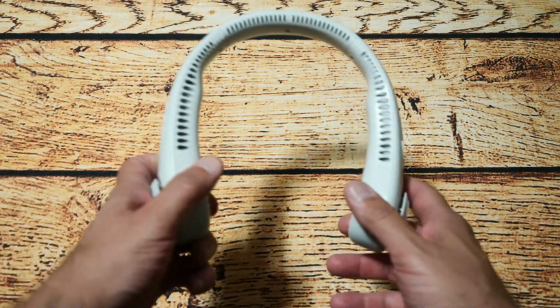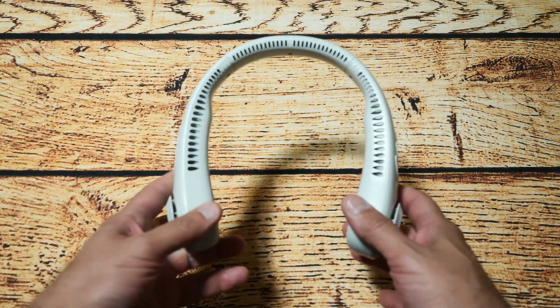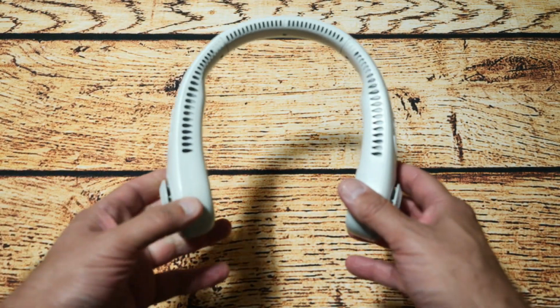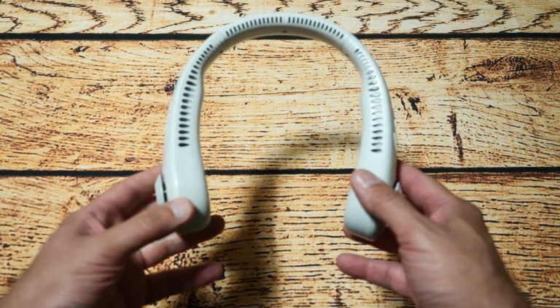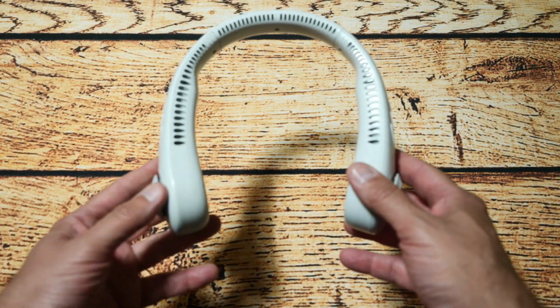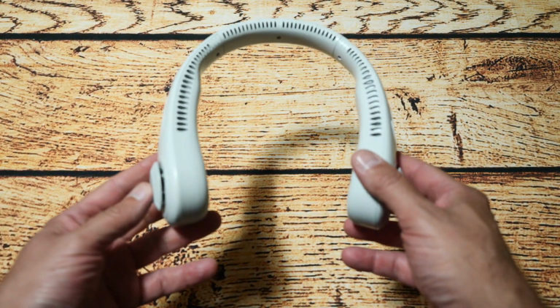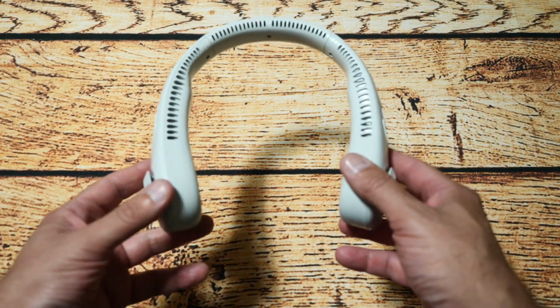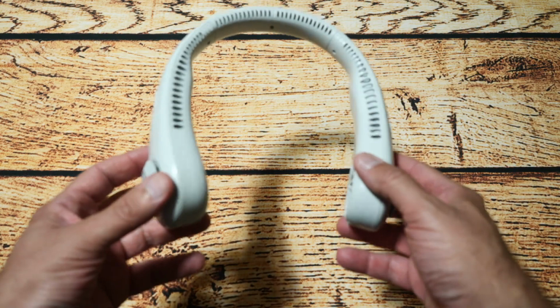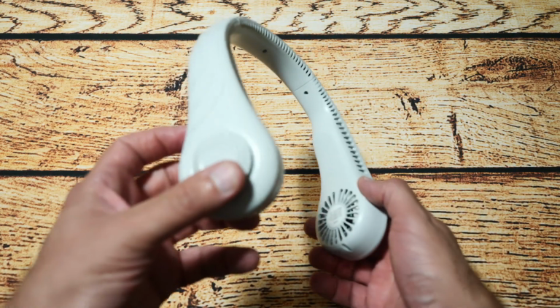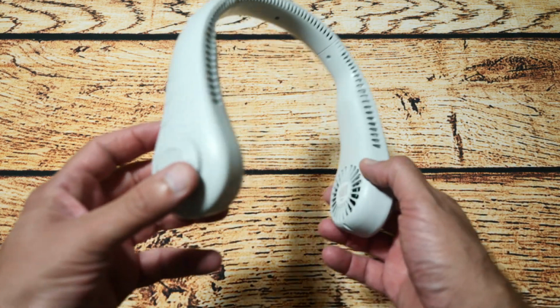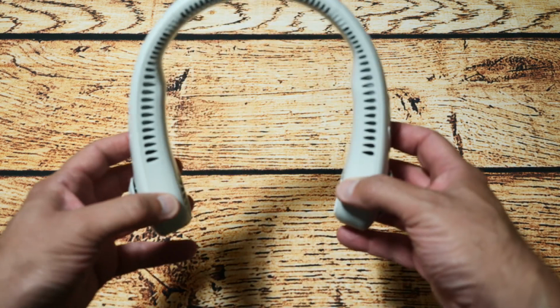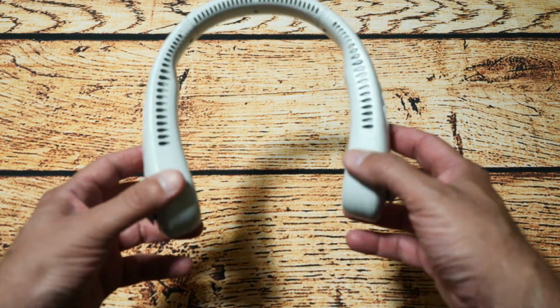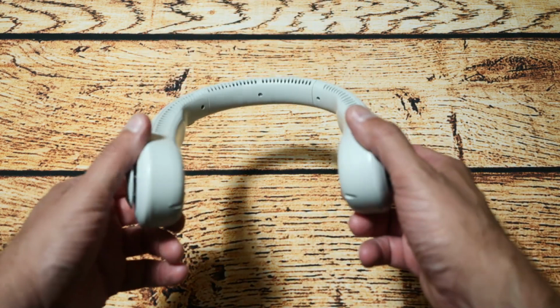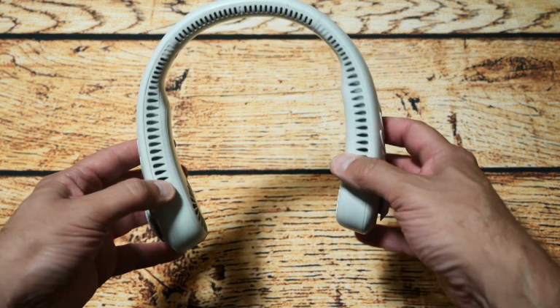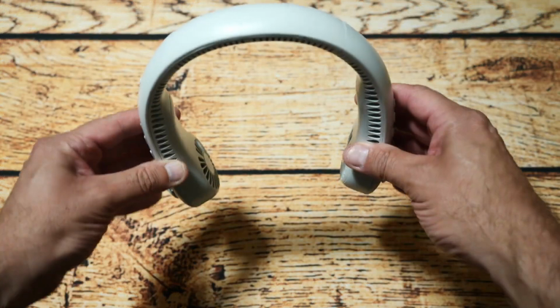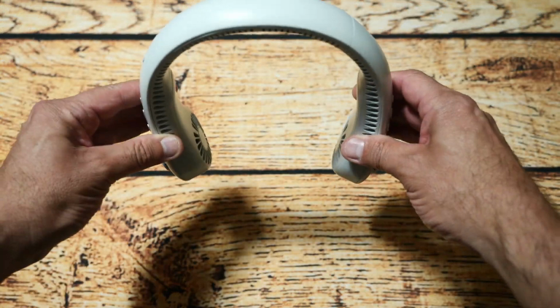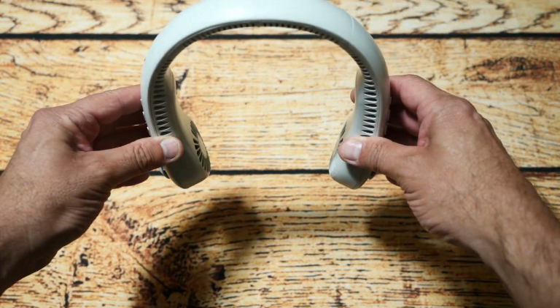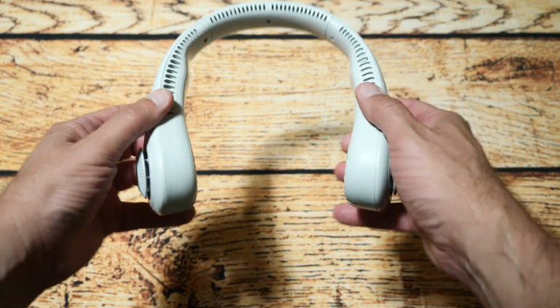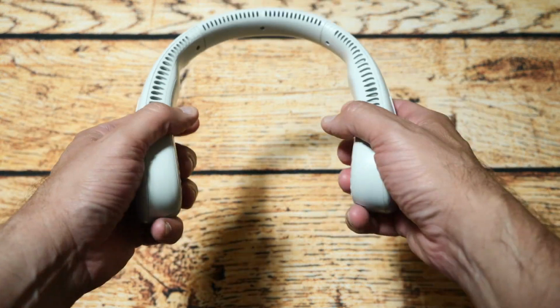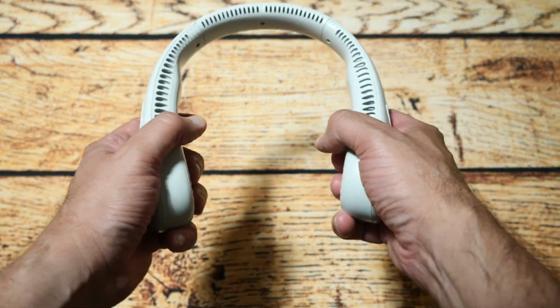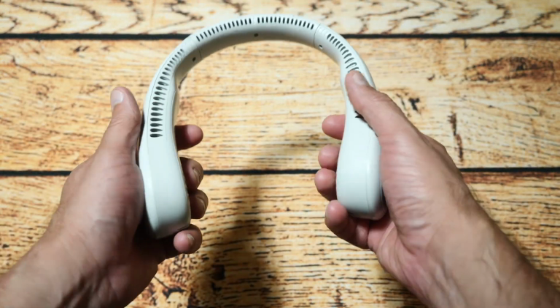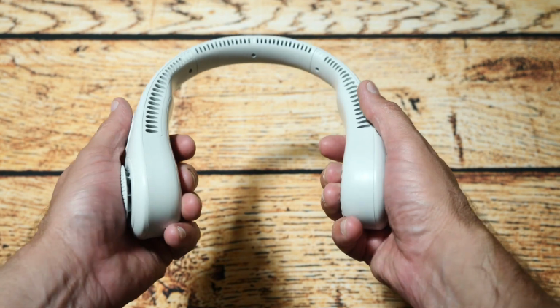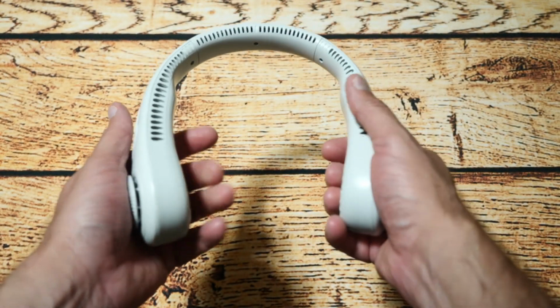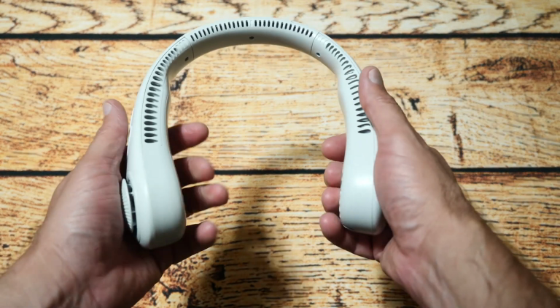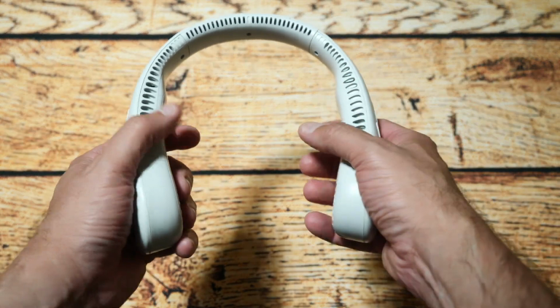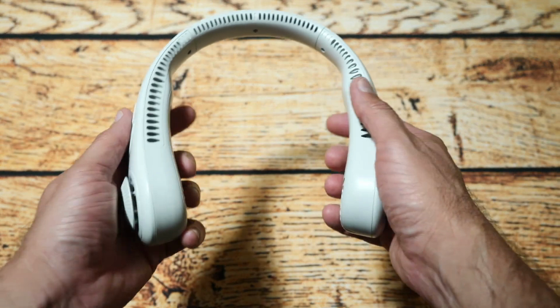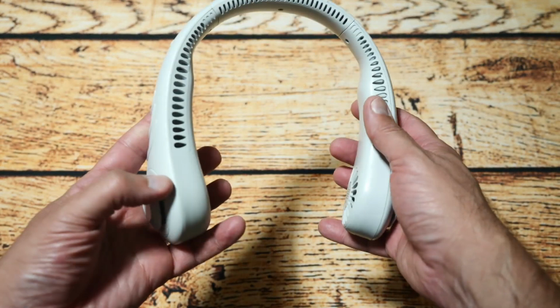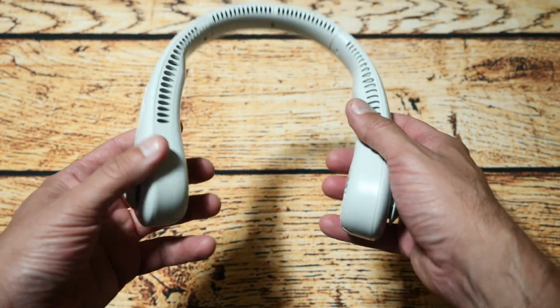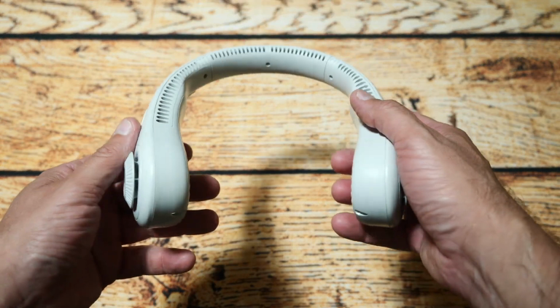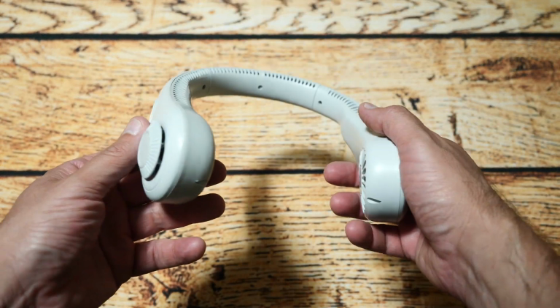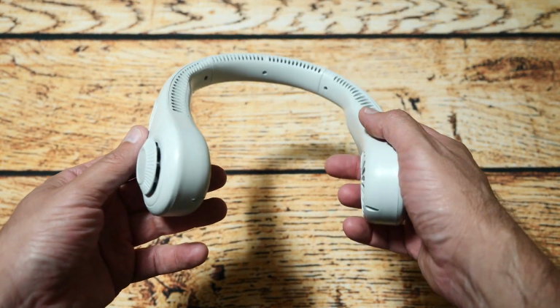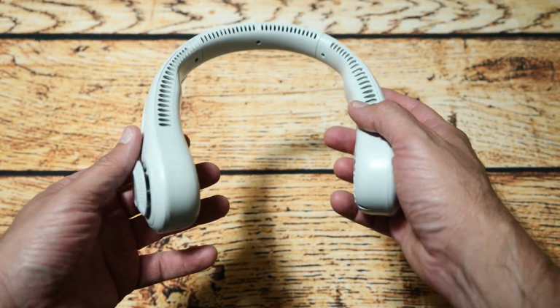And finally, we've got the unit itself. And as you can see, it does actually look not too big. It kind of looks like a headset, actually, so it looks like you're walking around with headphones on, which is quite good. But you've just got them around your neck.